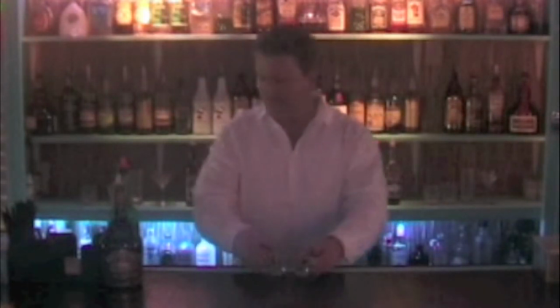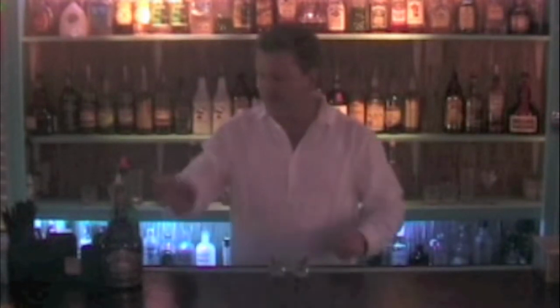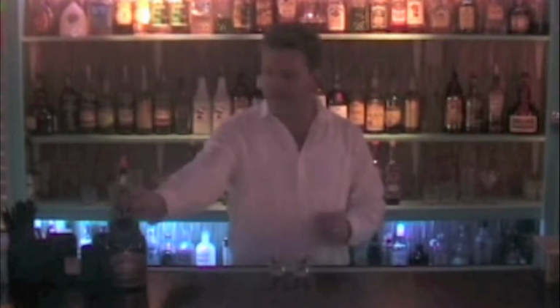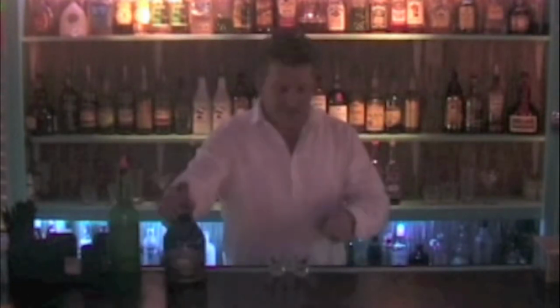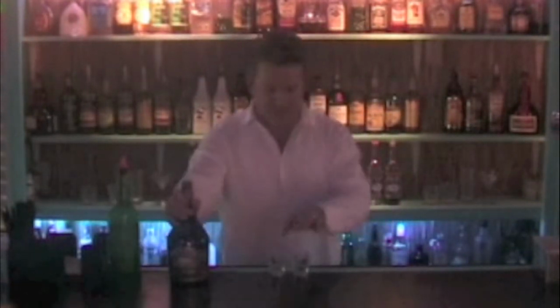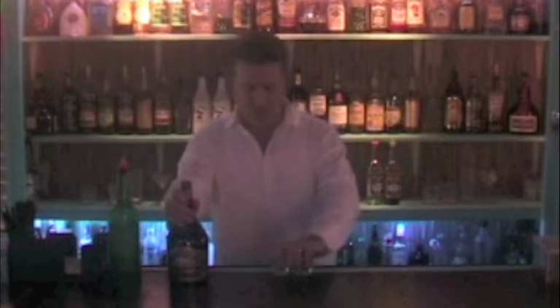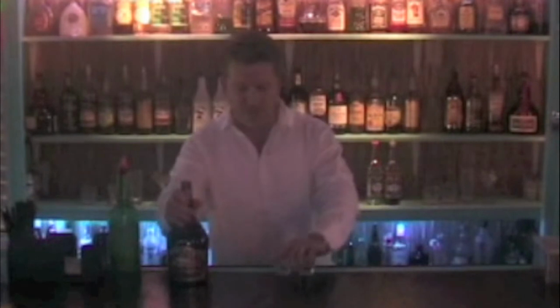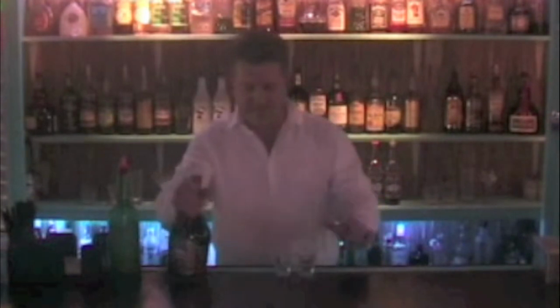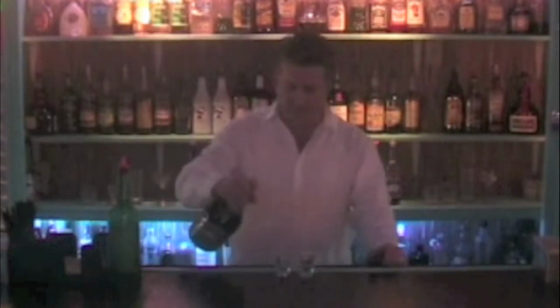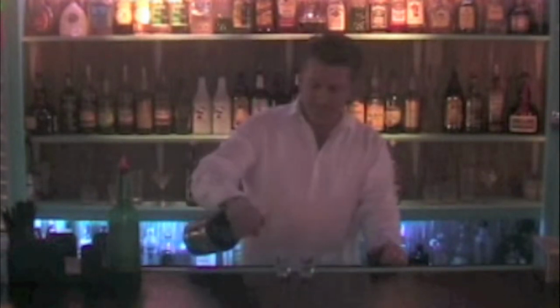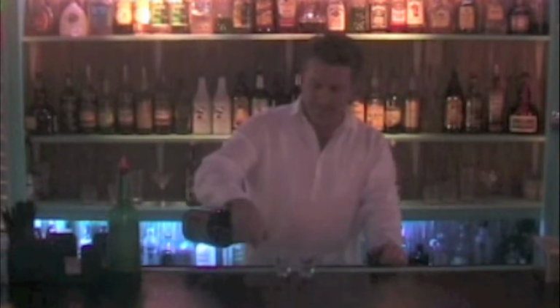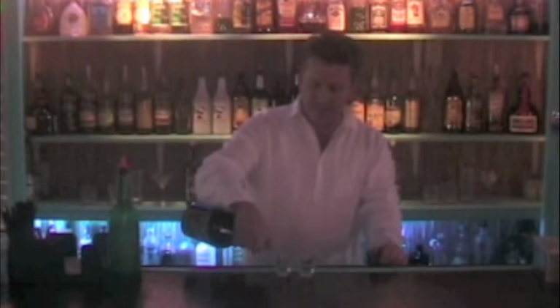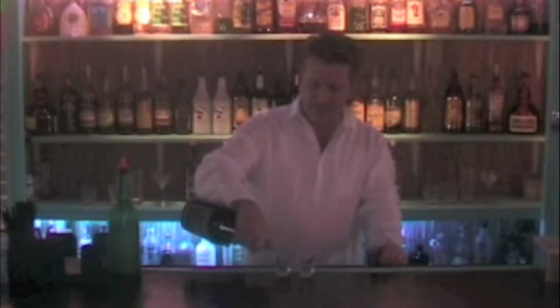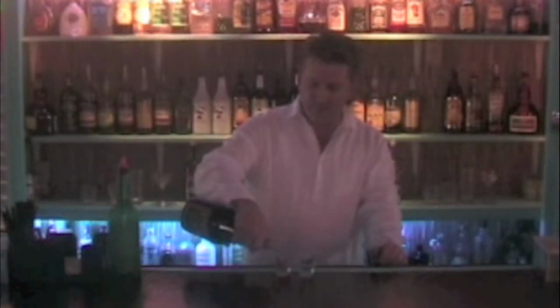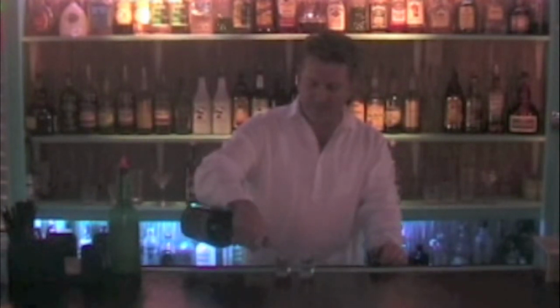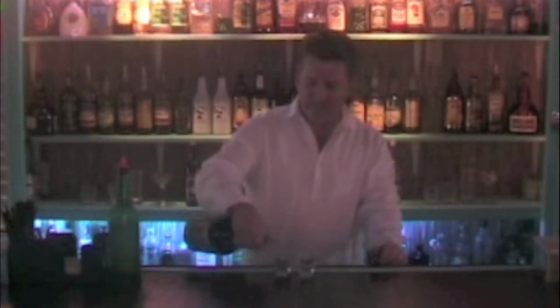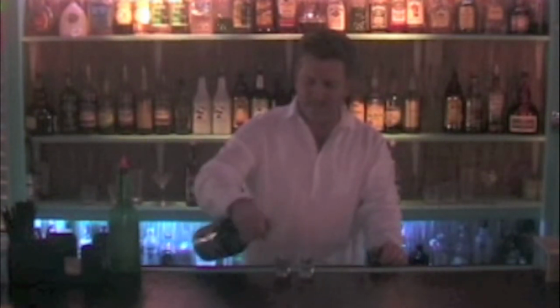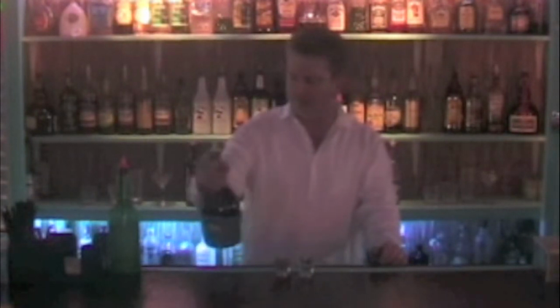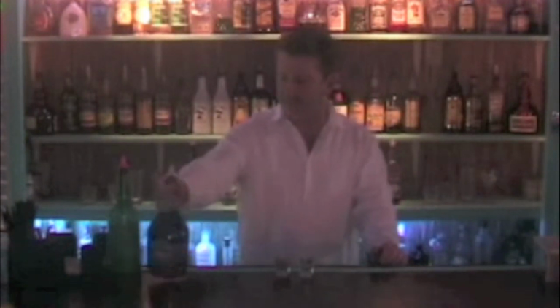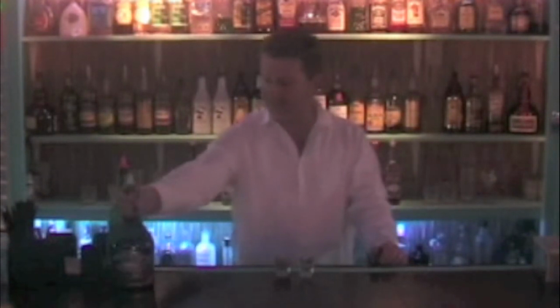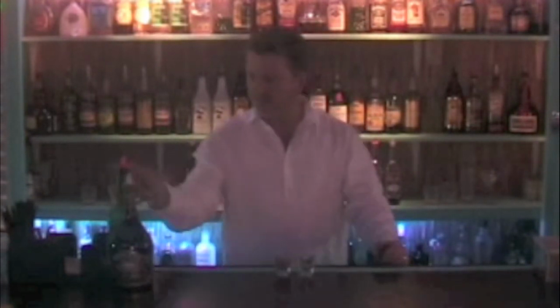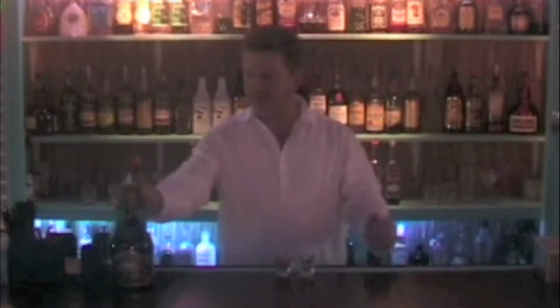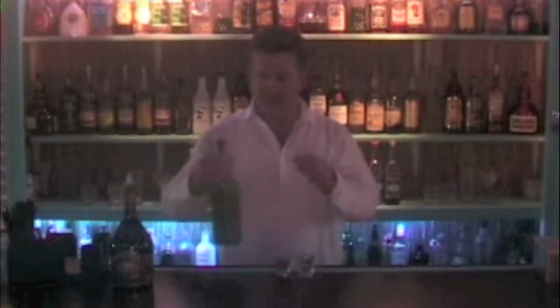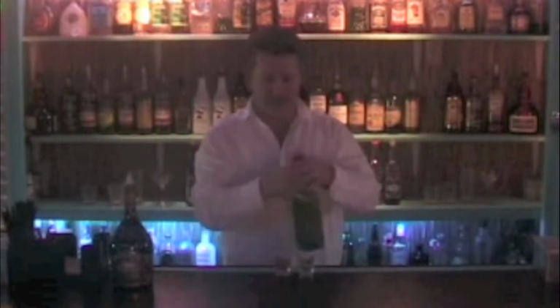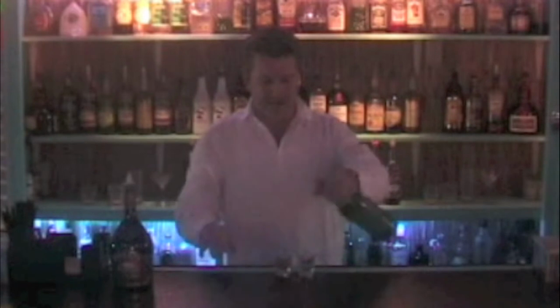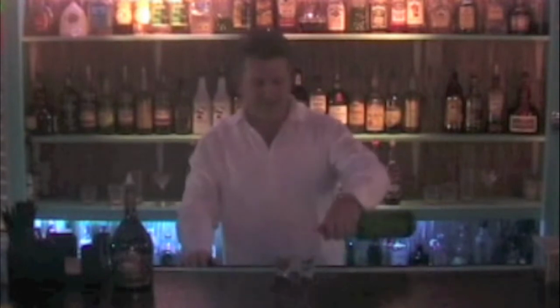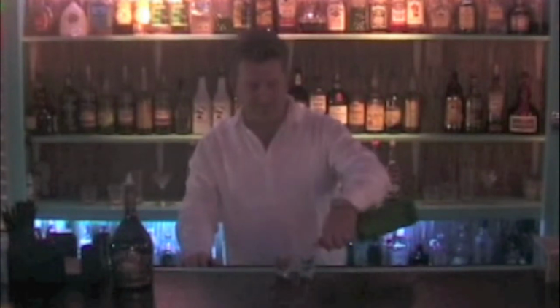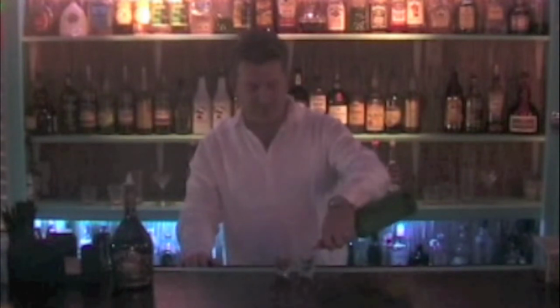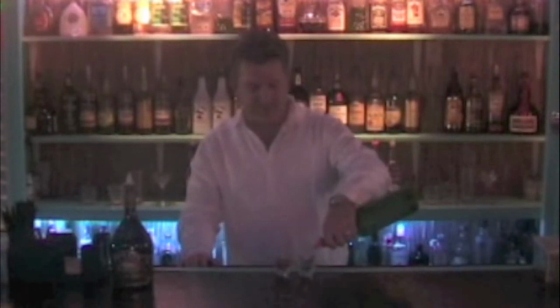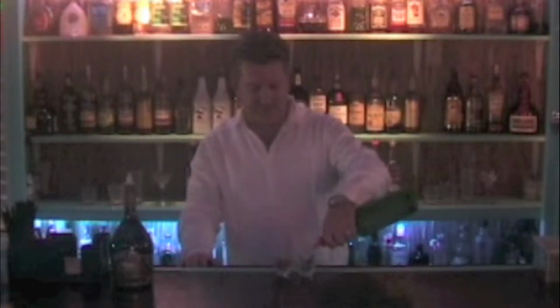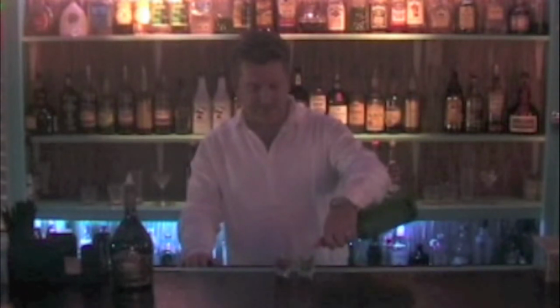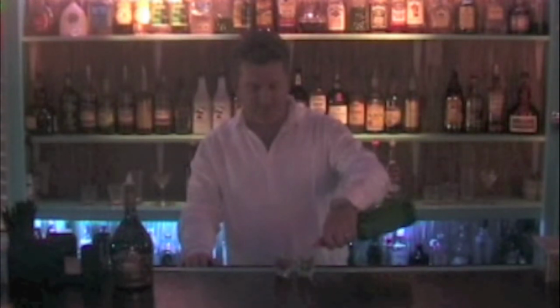So what I'm going to get is two shot glasses here, and I'm going to pour one halfway full of Bailey's and the other halfway full of lime juice.